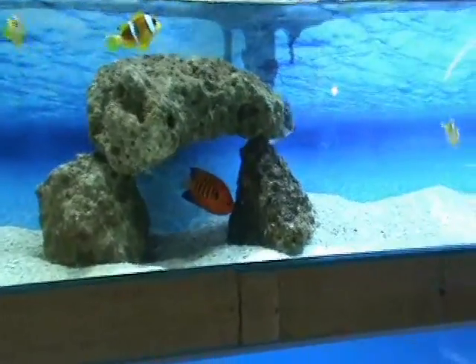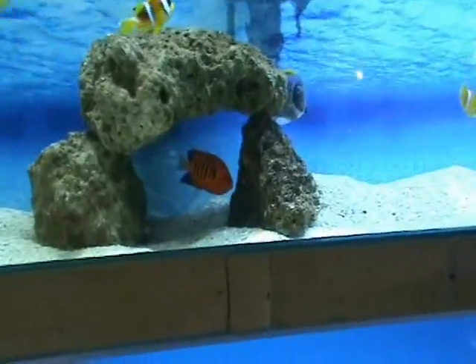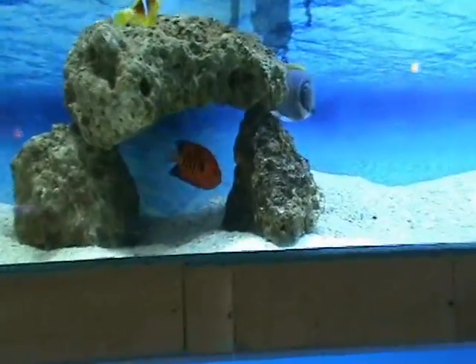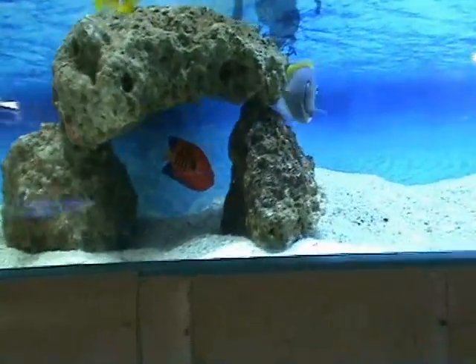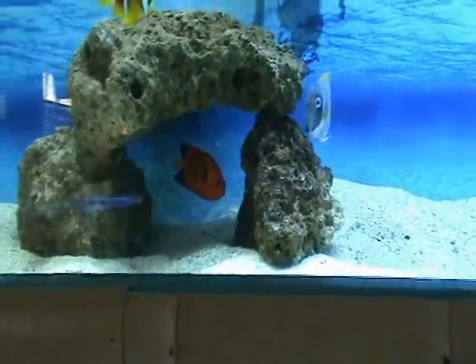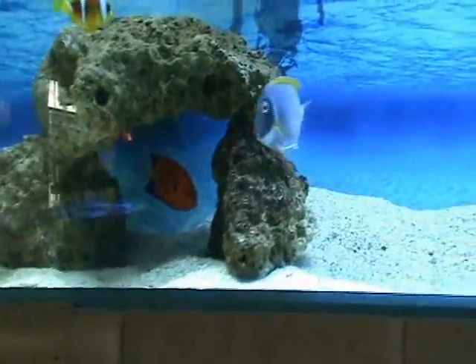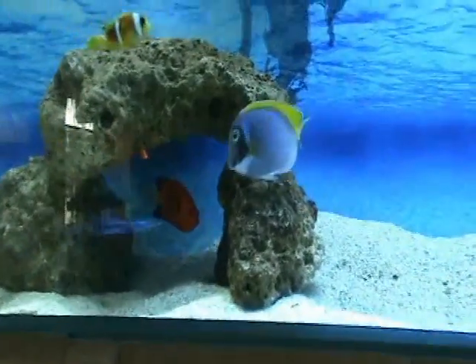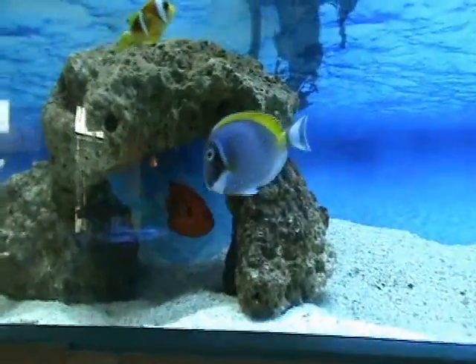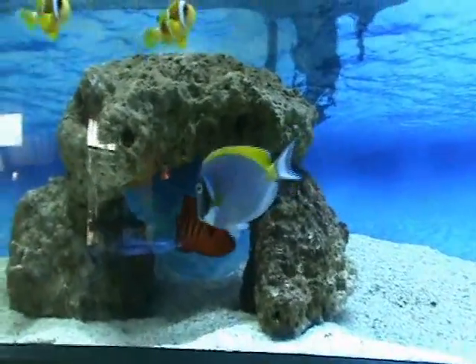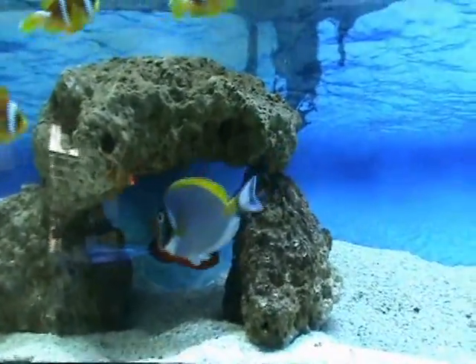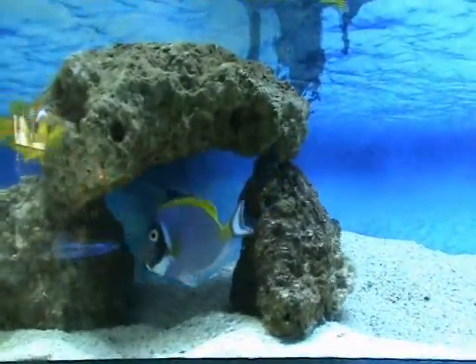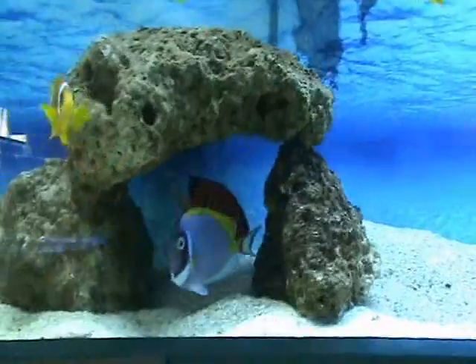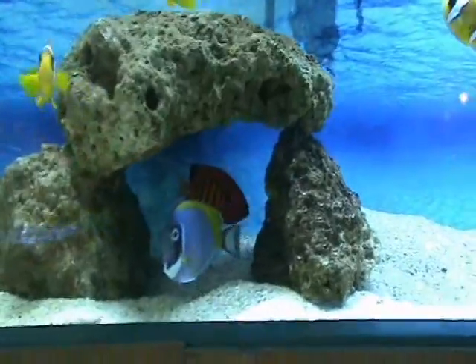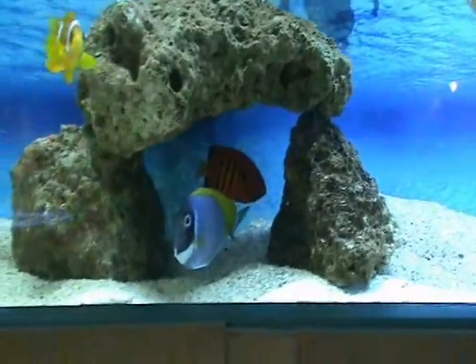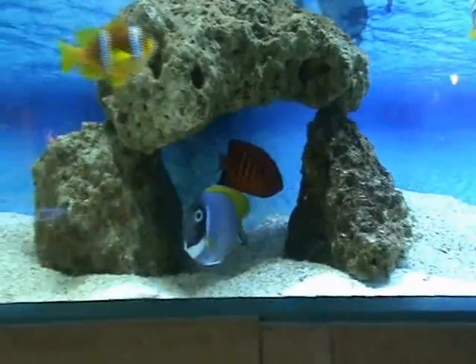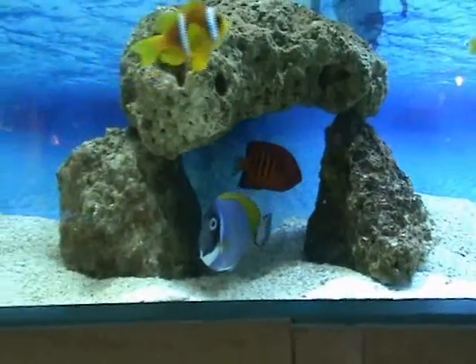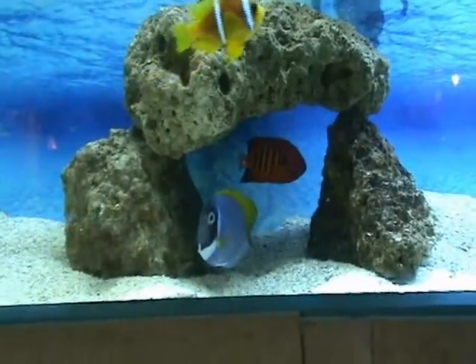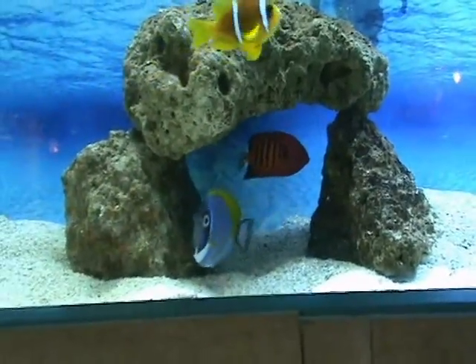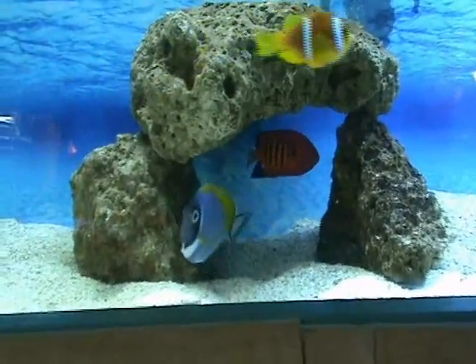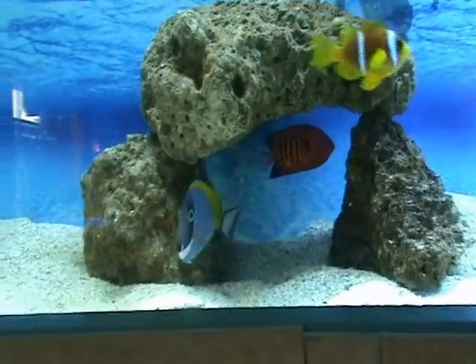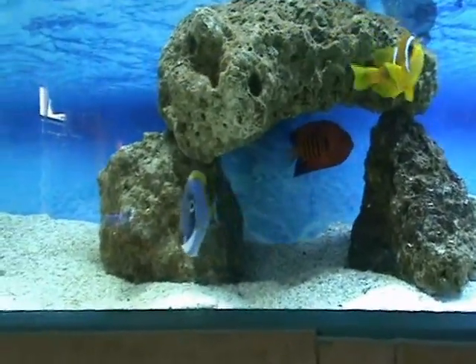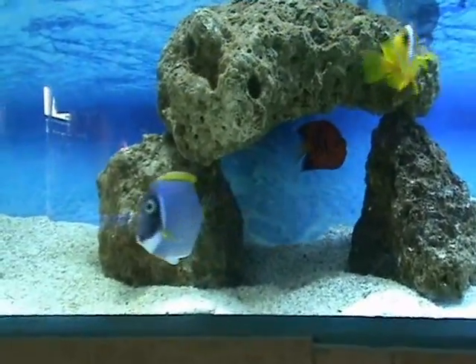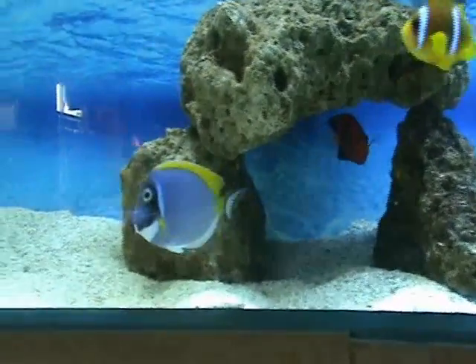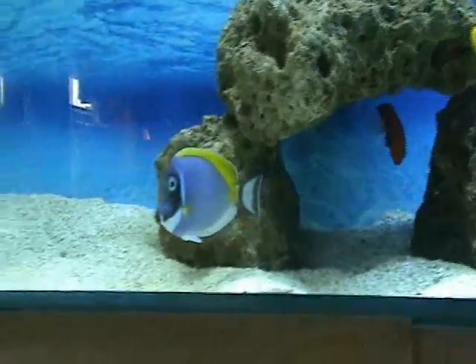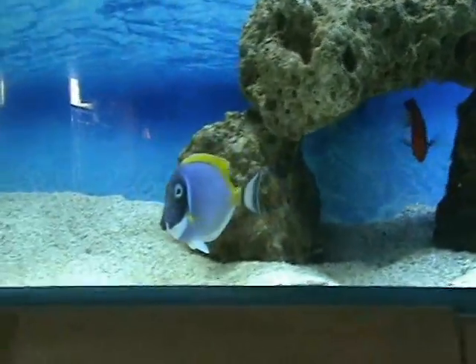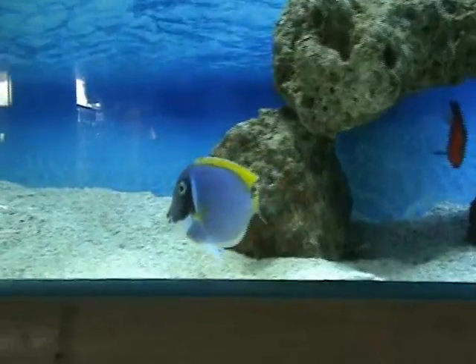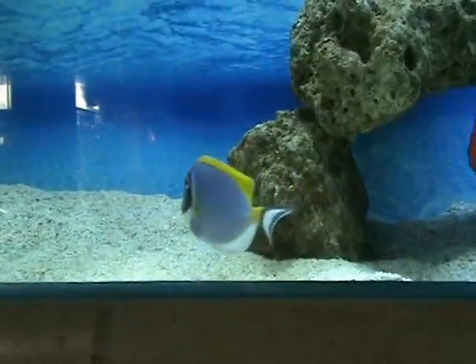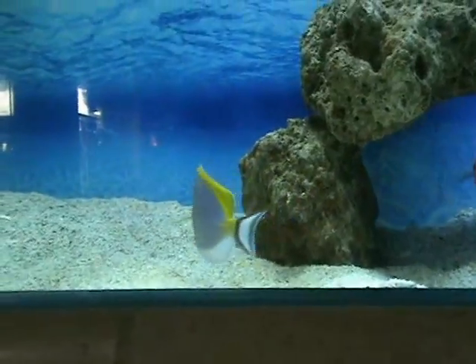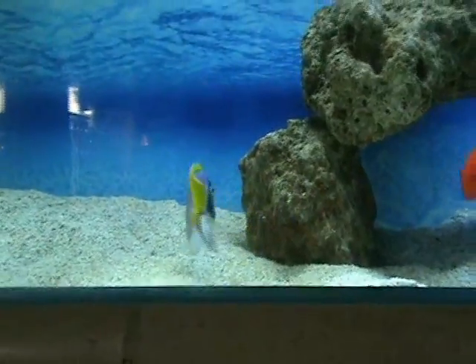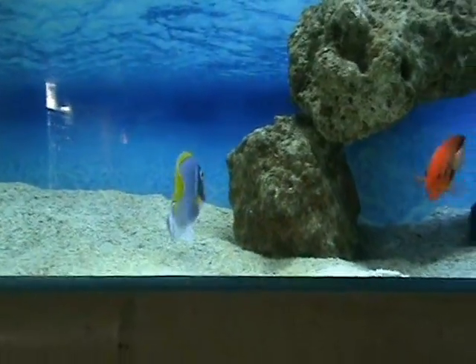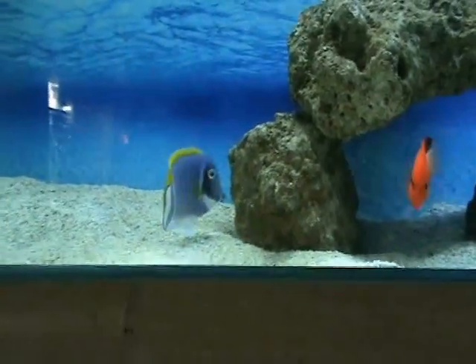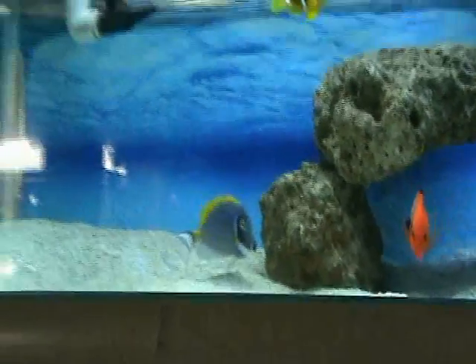Here we've got another nice flame angel and a powder blue tang — medium-sized, about four to four and a half inches. Great community fish, excellent algae grazer, and does well in a reef tank as well.